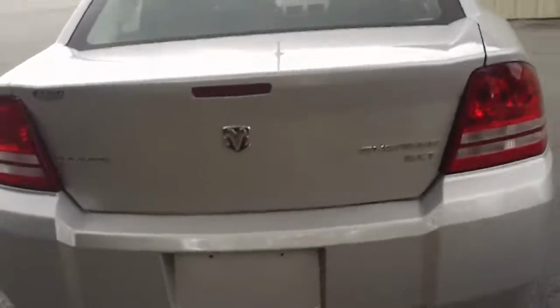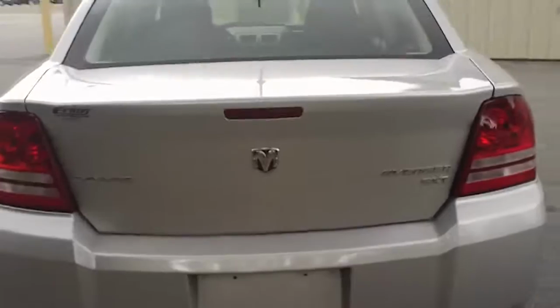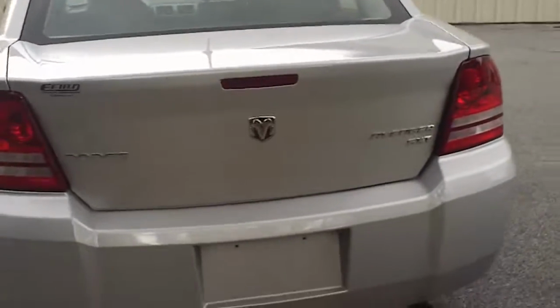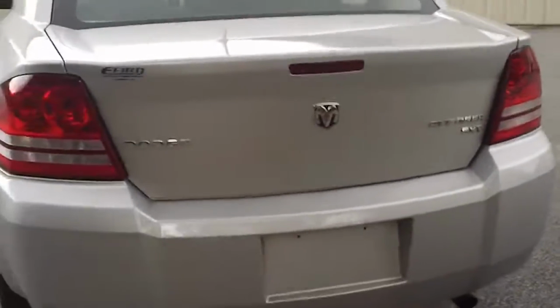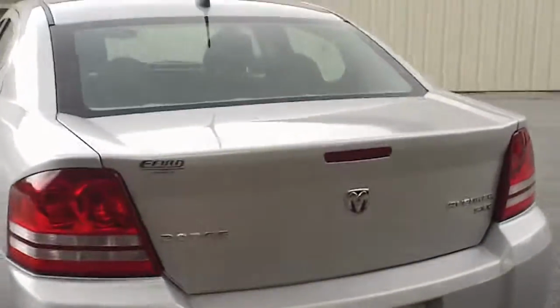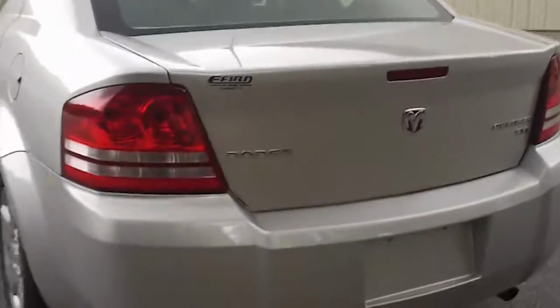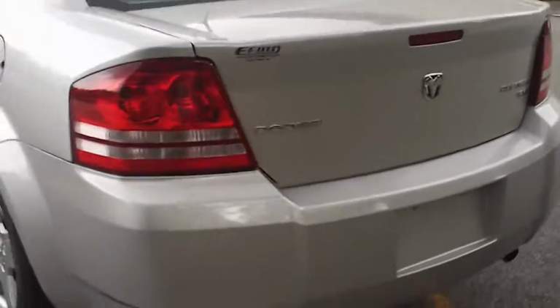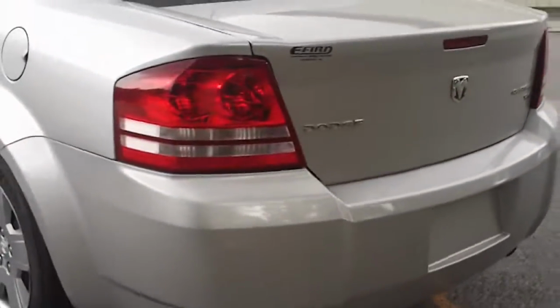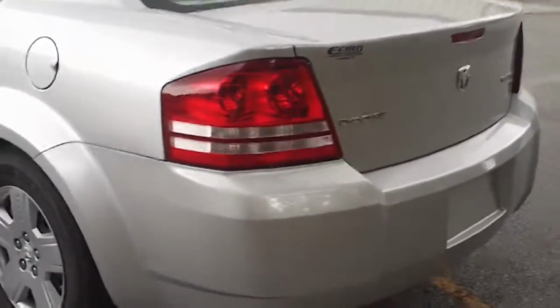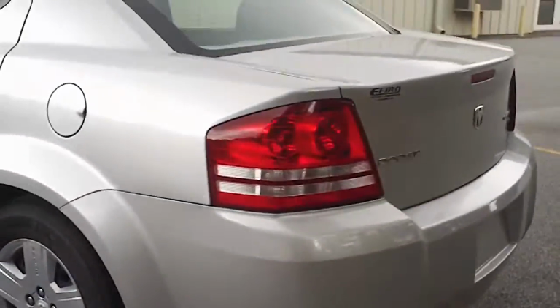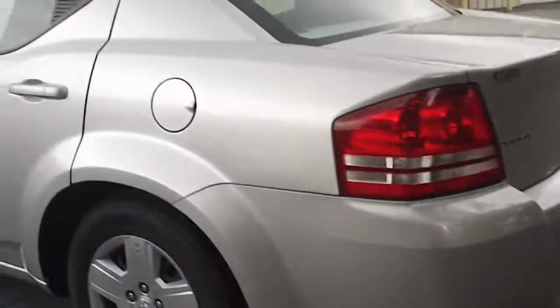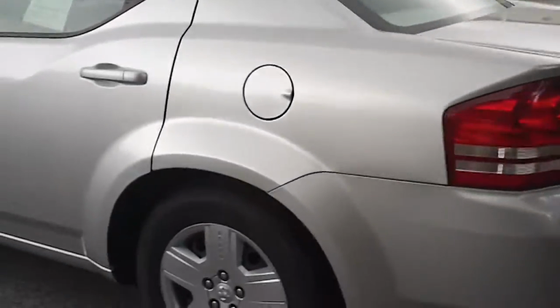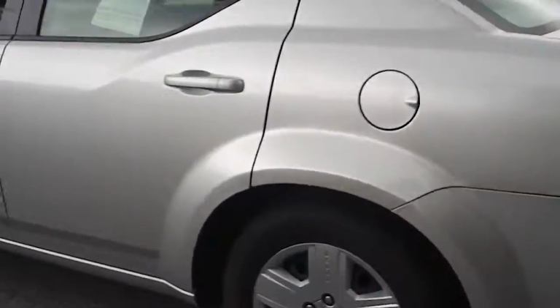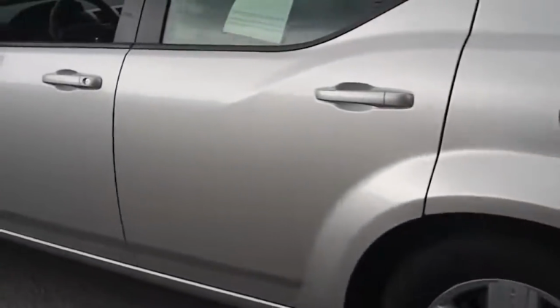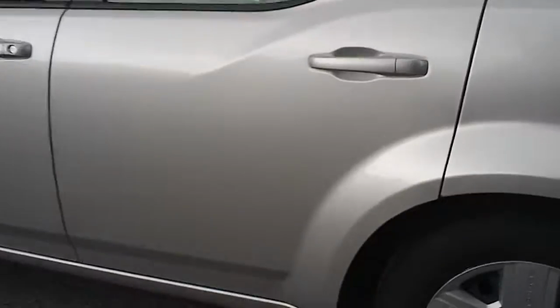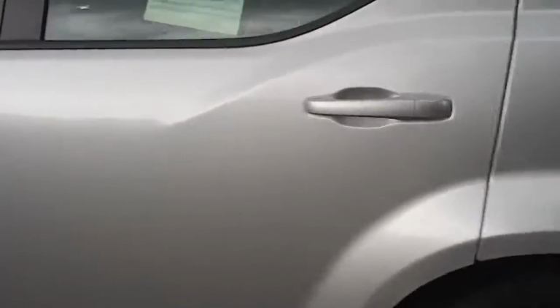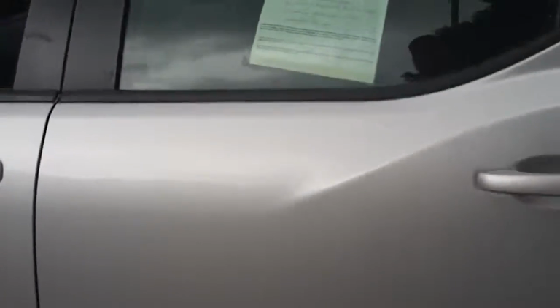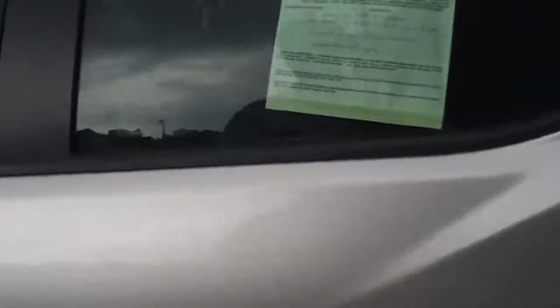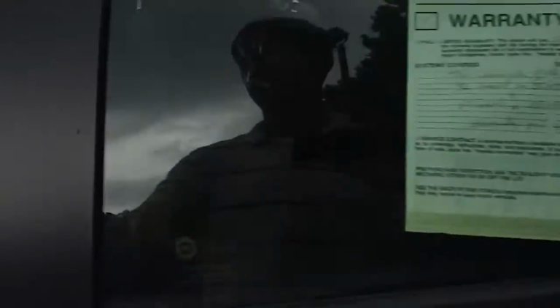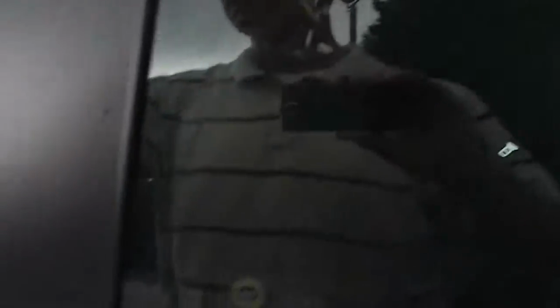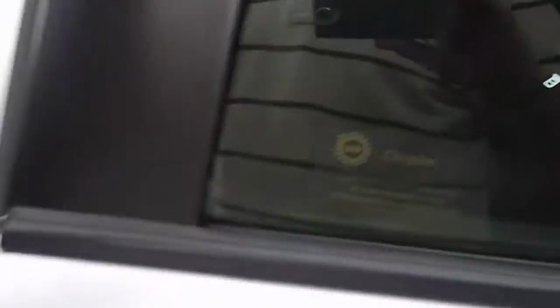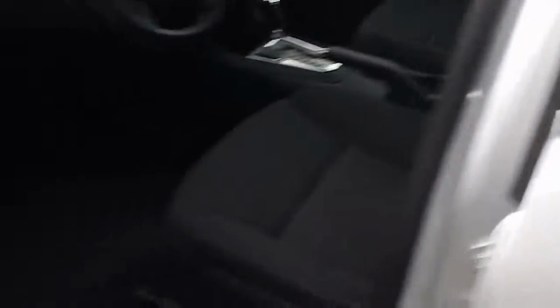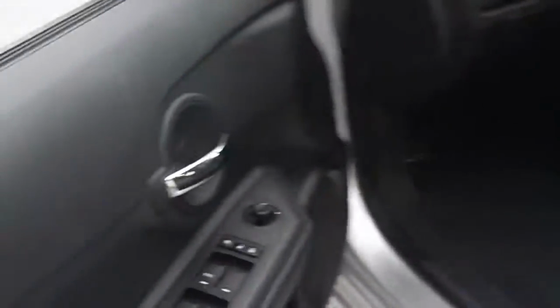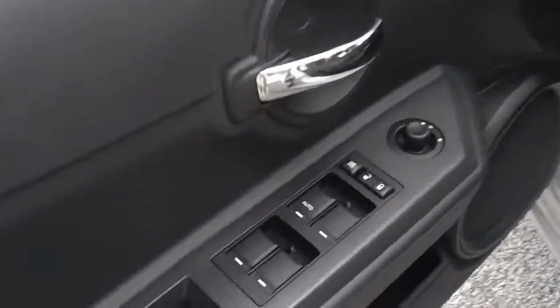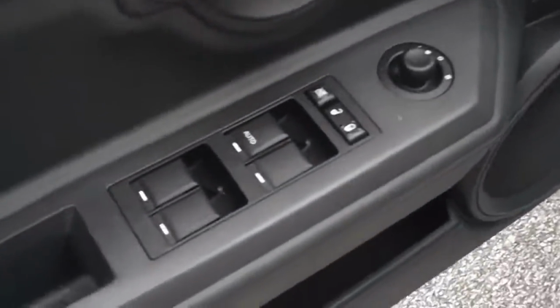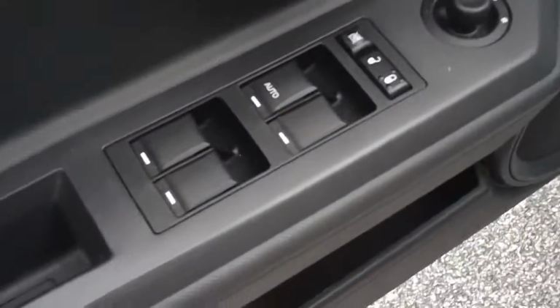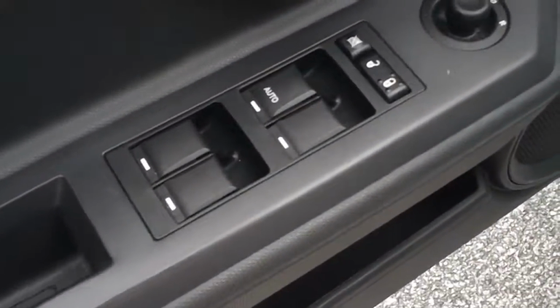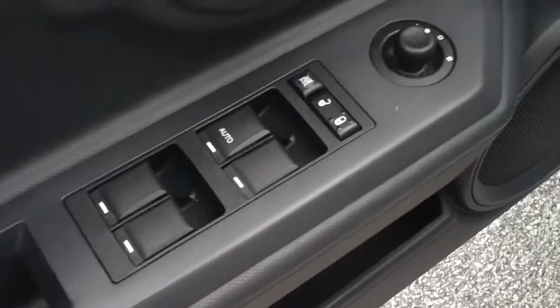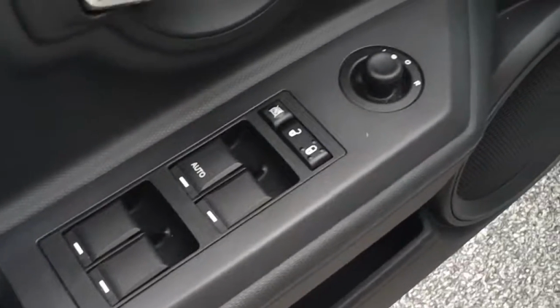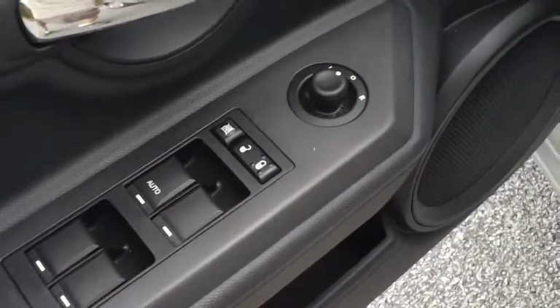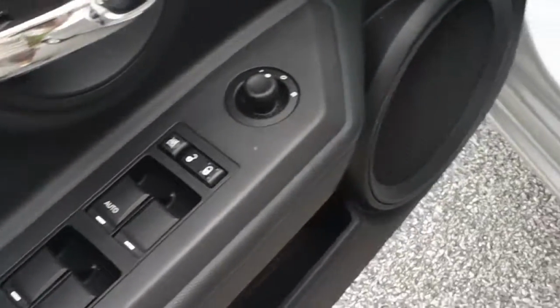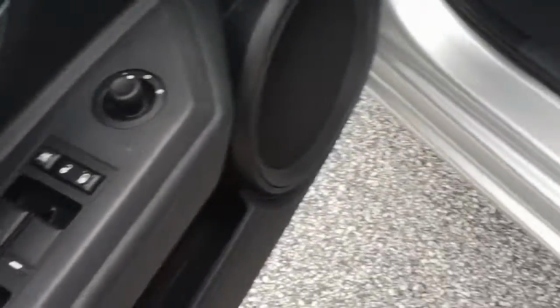Just continue around and look at the condition of the rear of the car. This is an SXT model. It's got power windows, power locks, power mirrors.